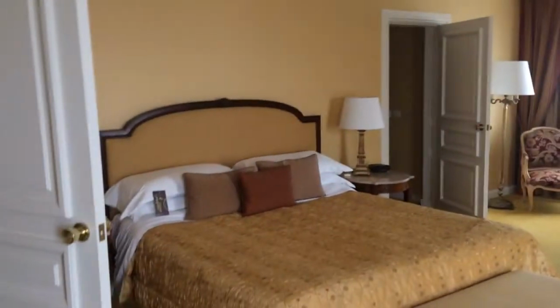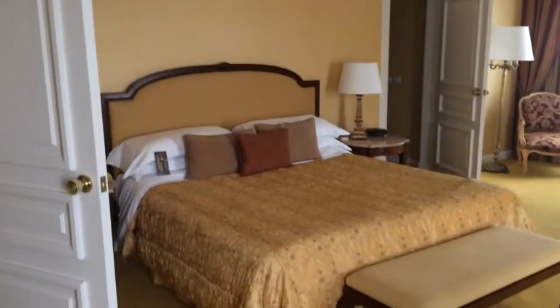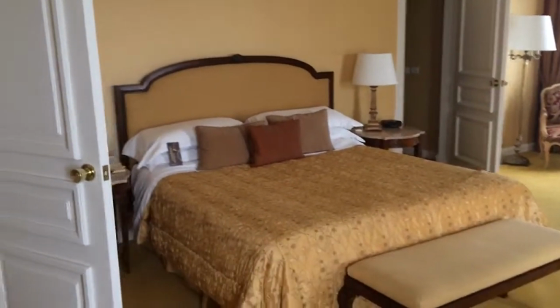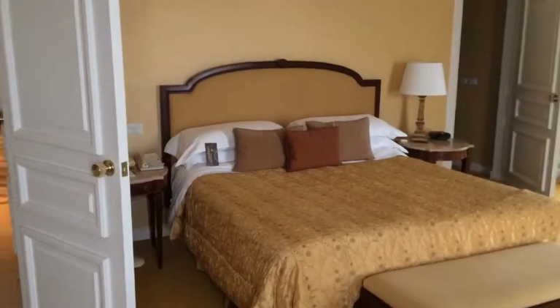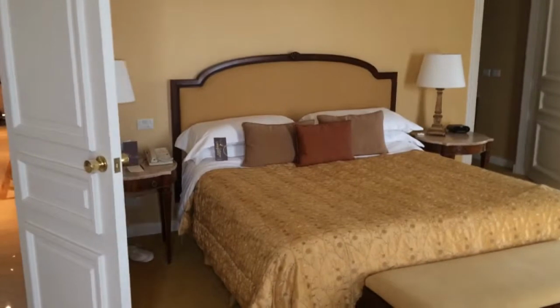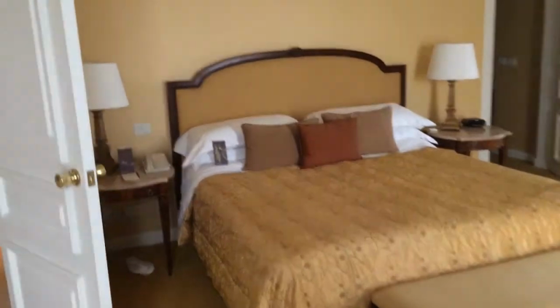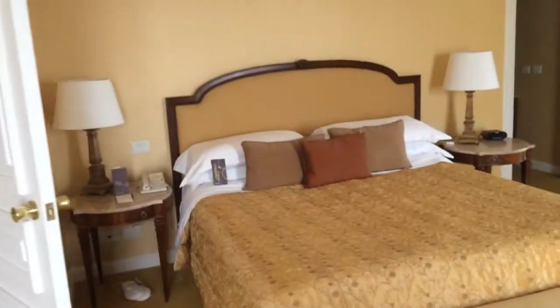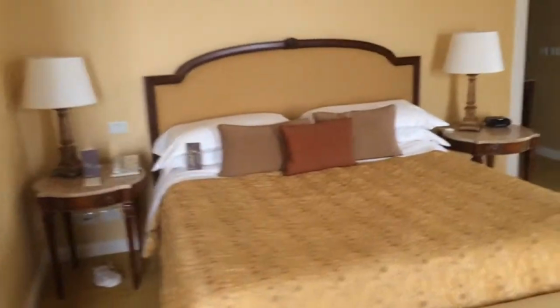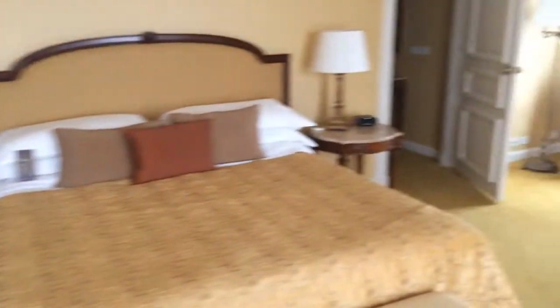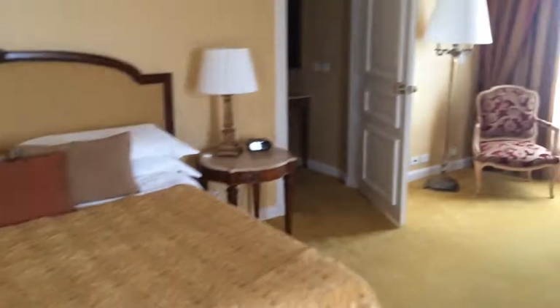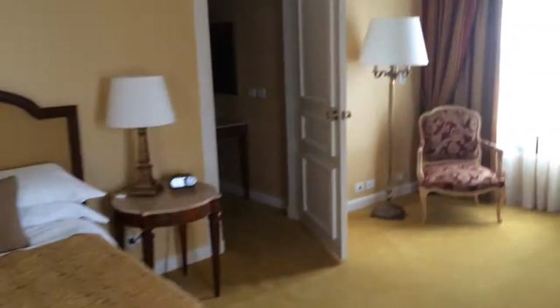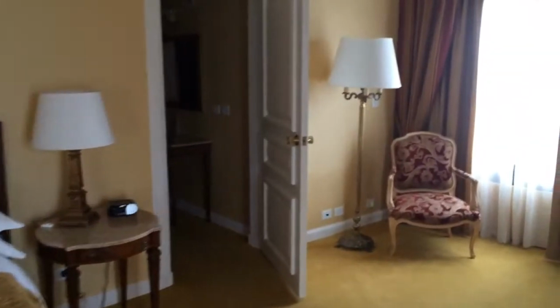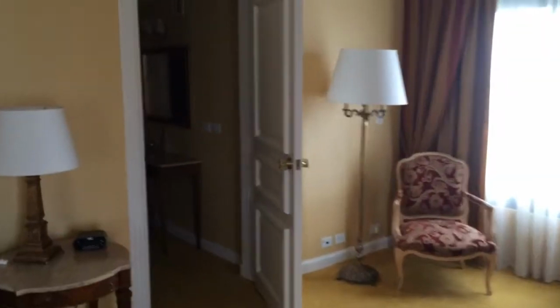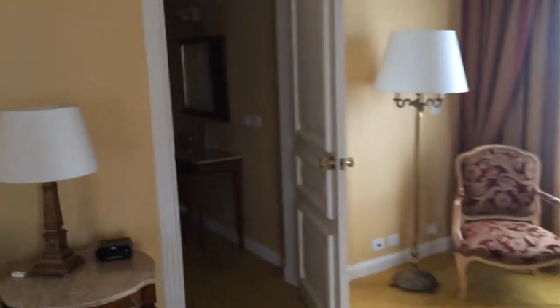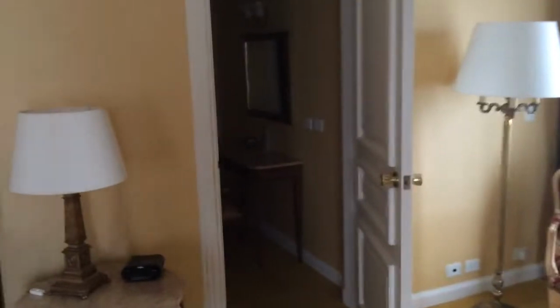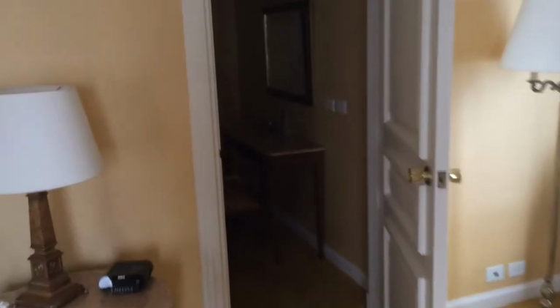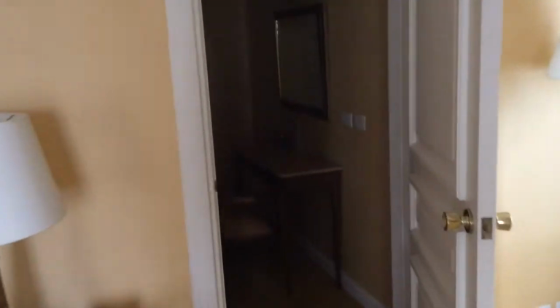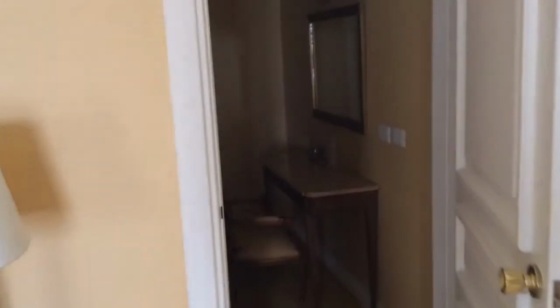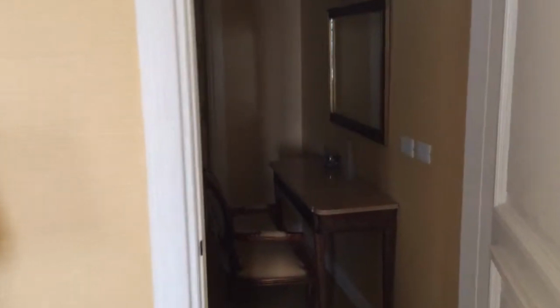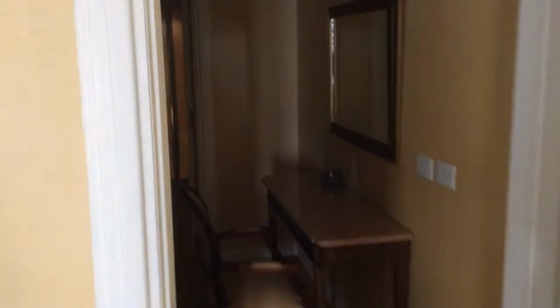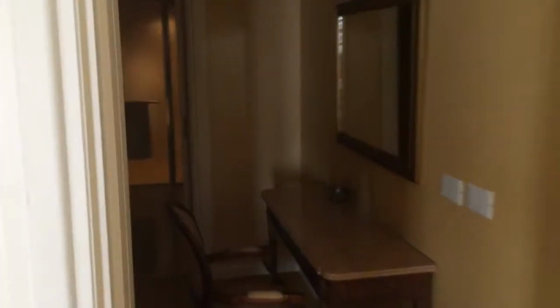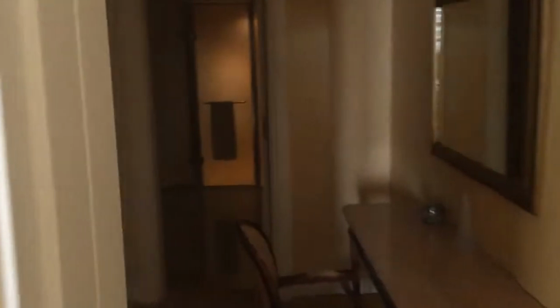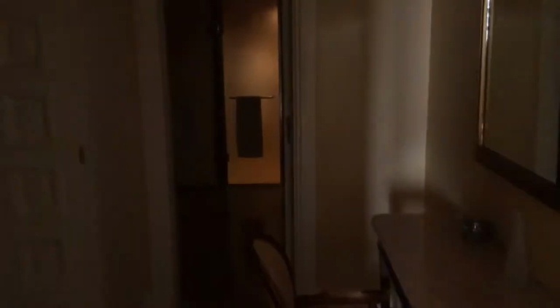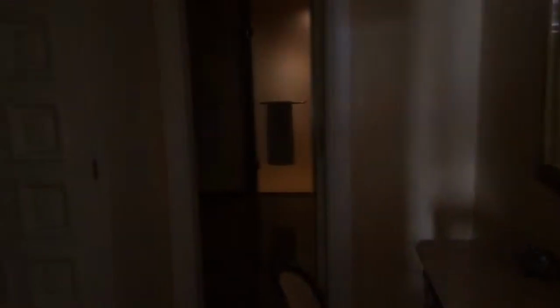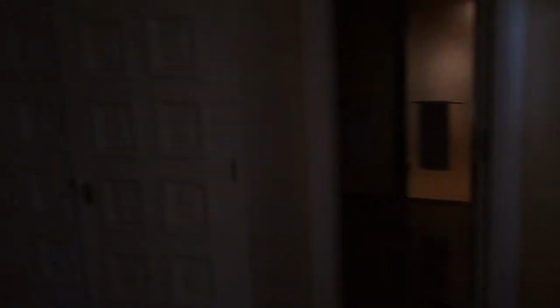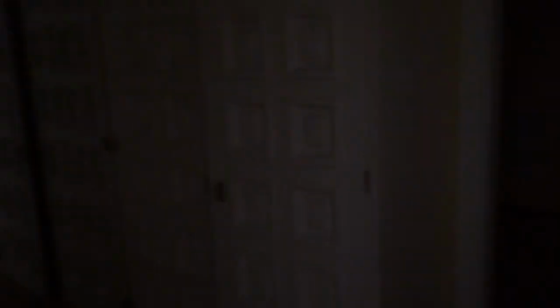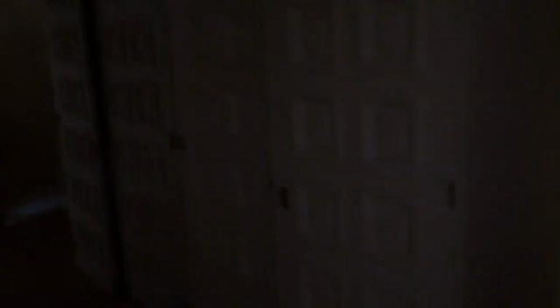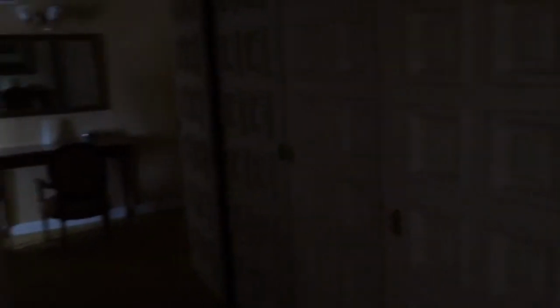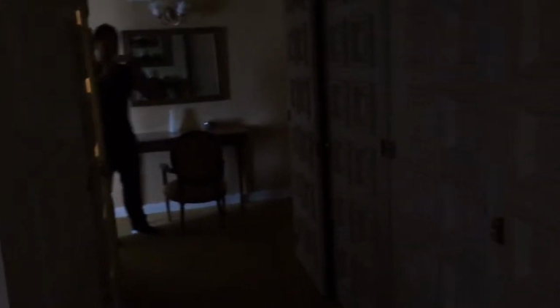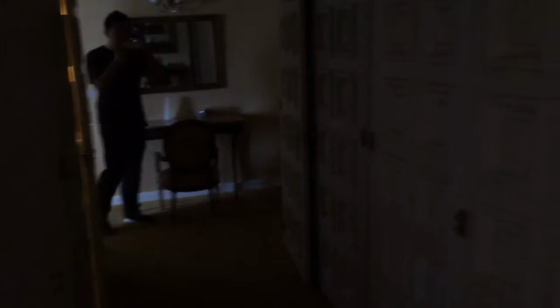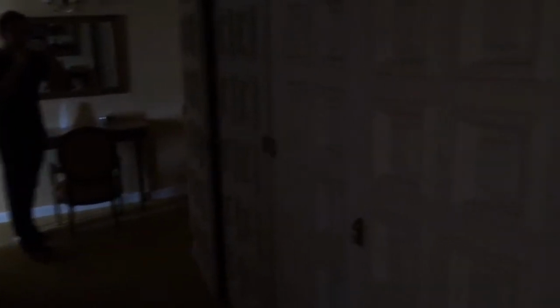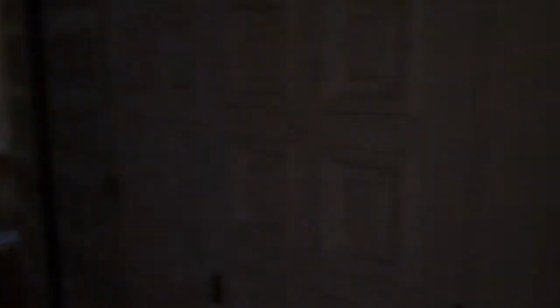This is the king size bed. A lot of closet space.